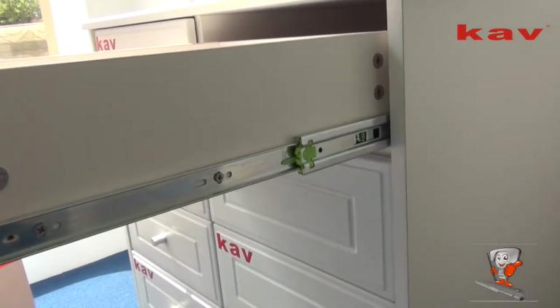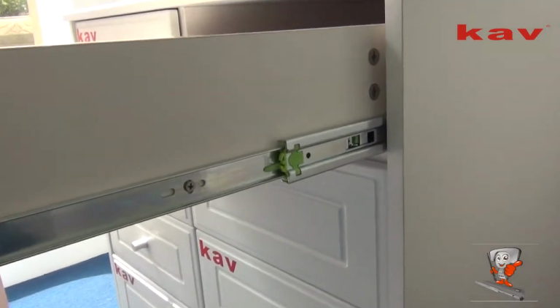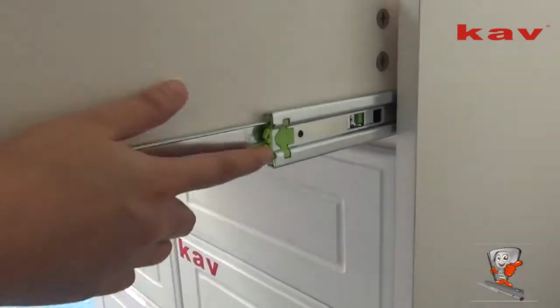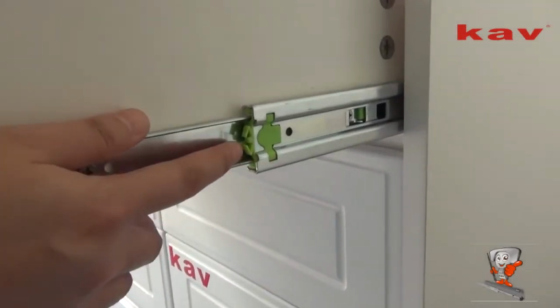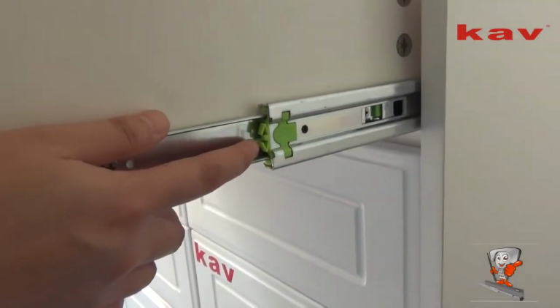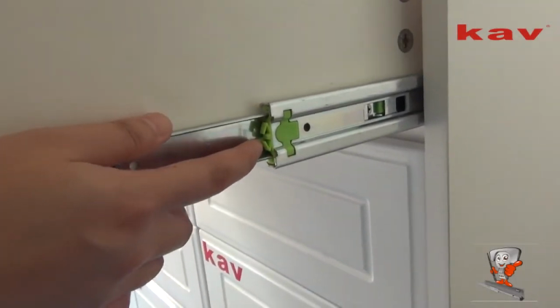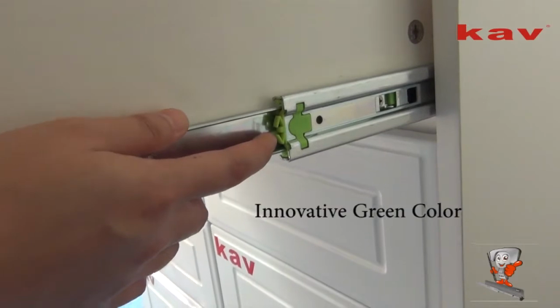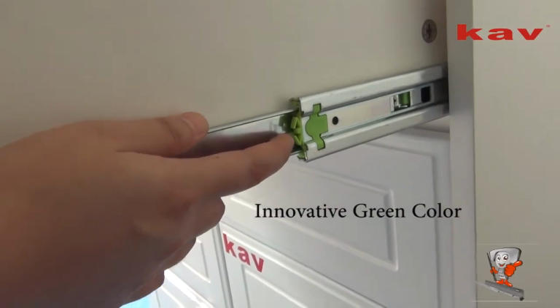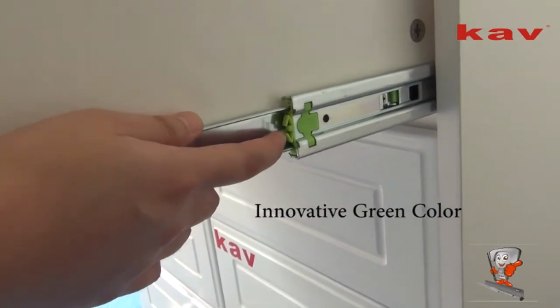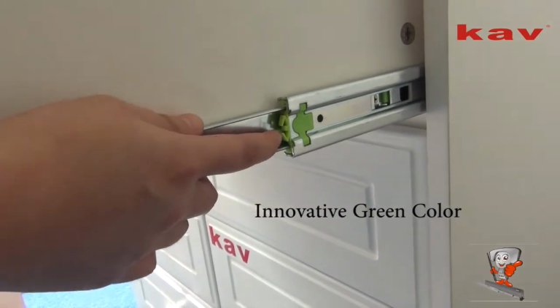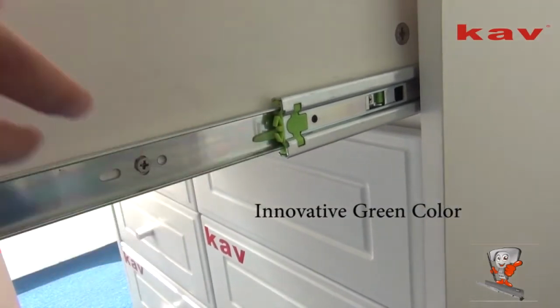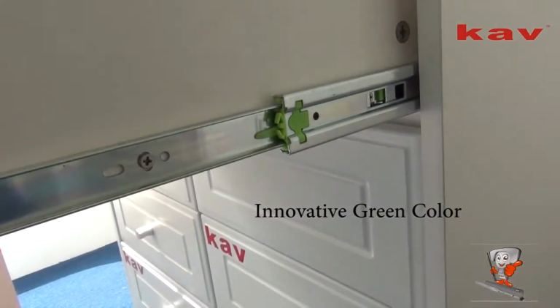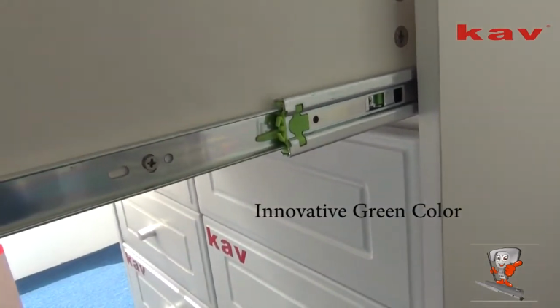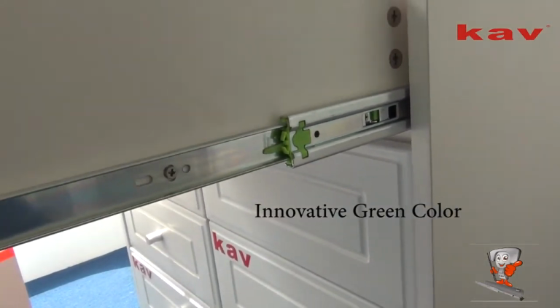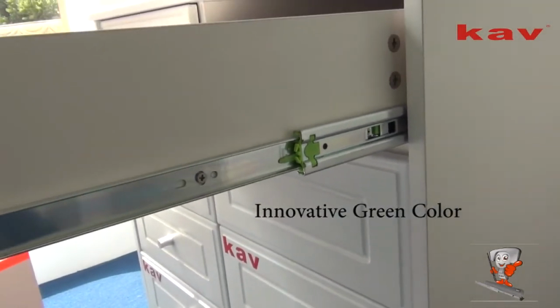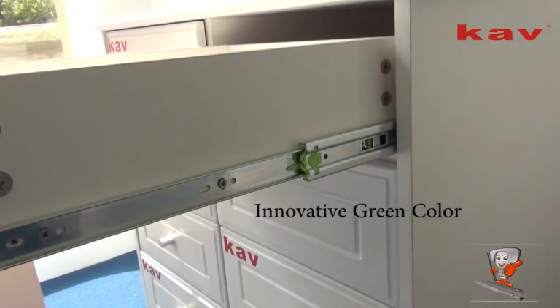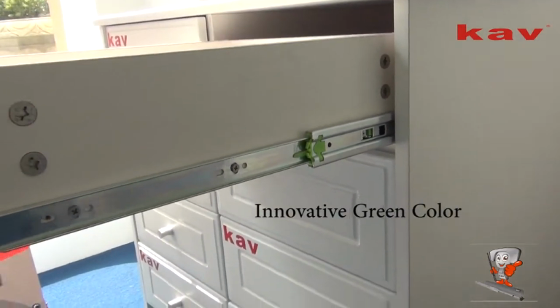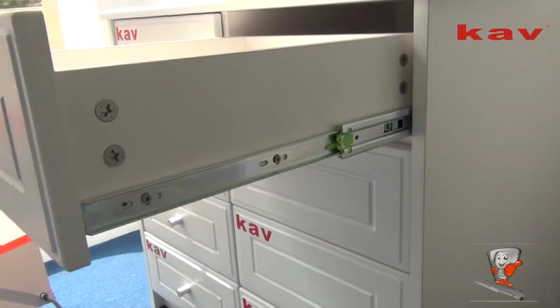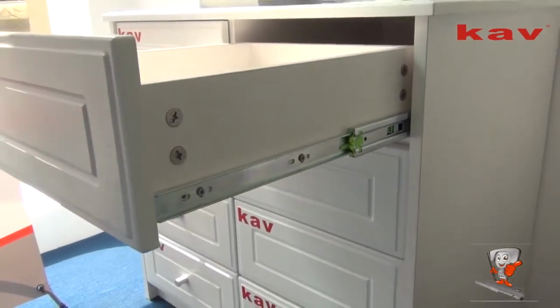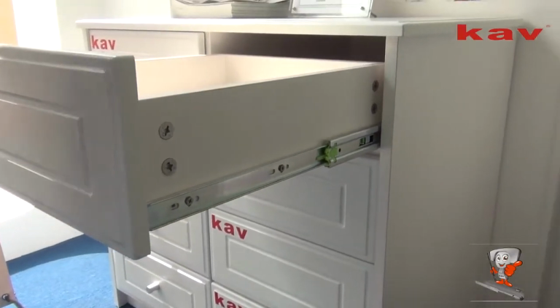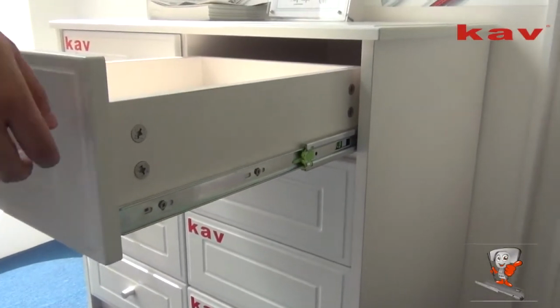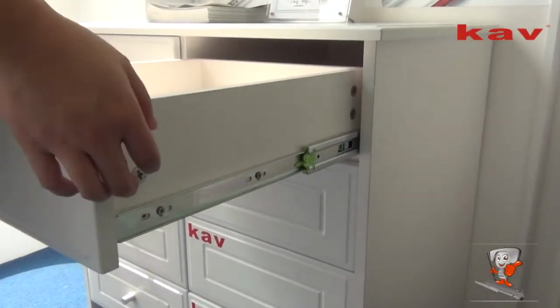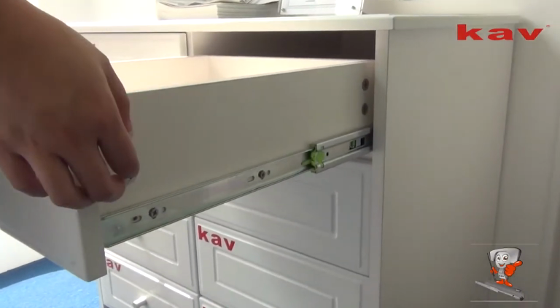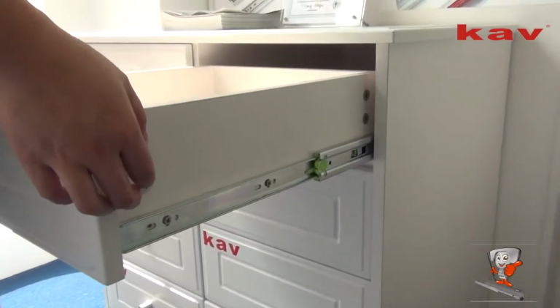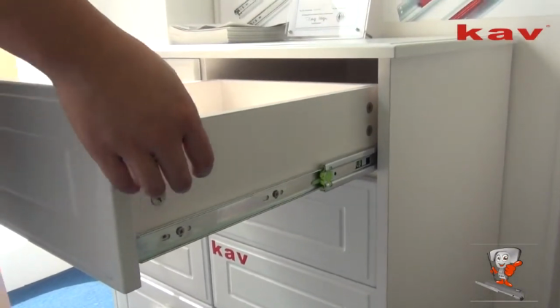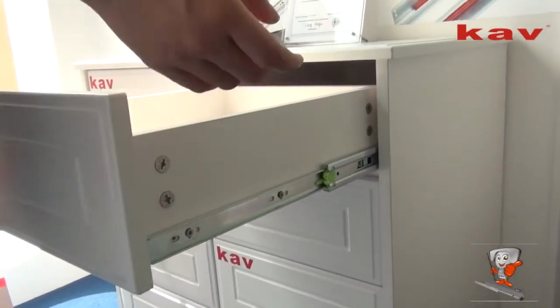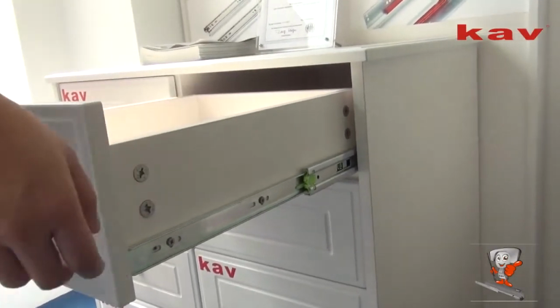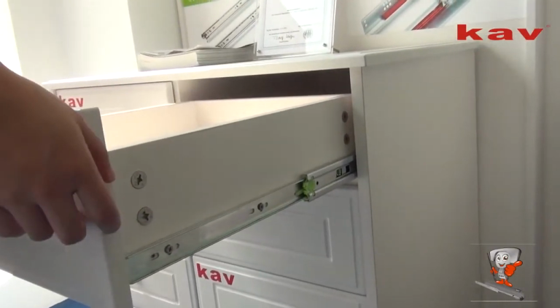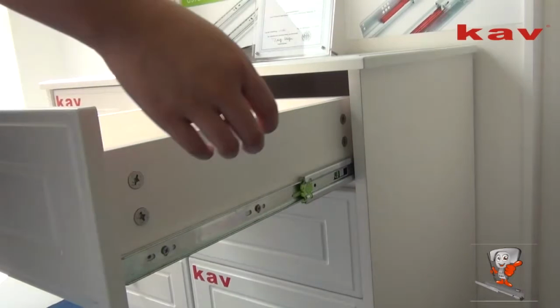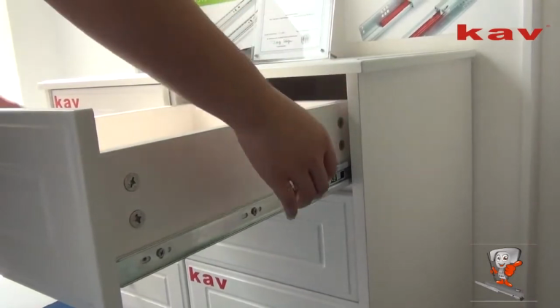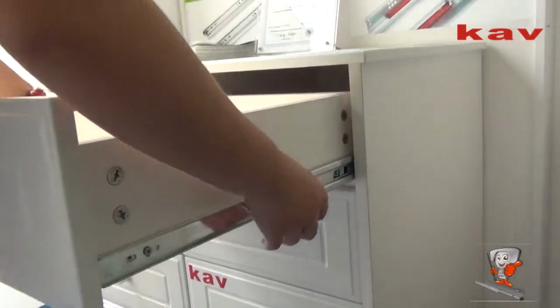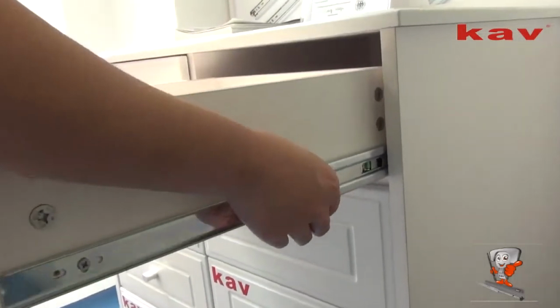We have changed the plastic part in green. It is an innovation image. Let's check how to assemble and install the barbarian slides.